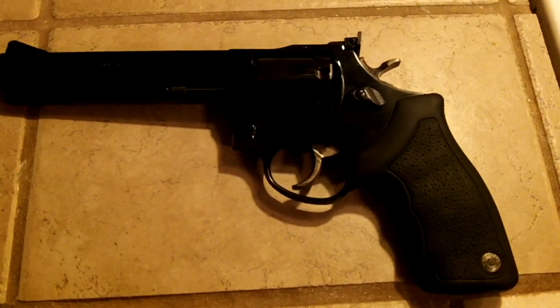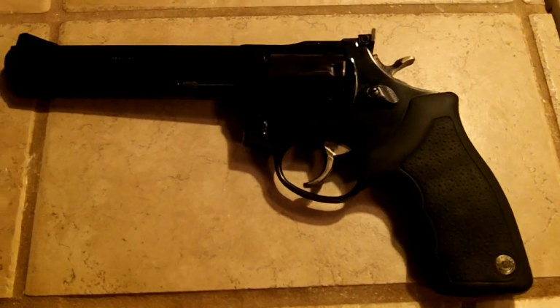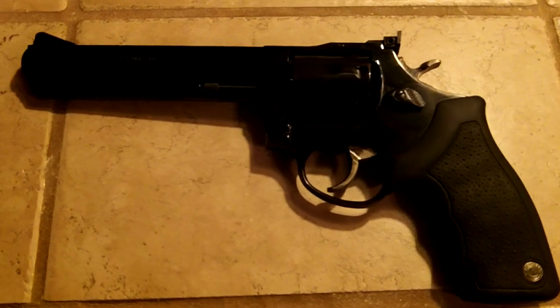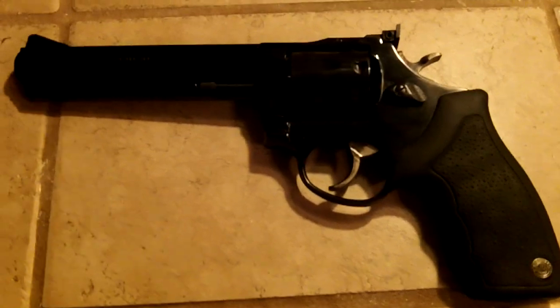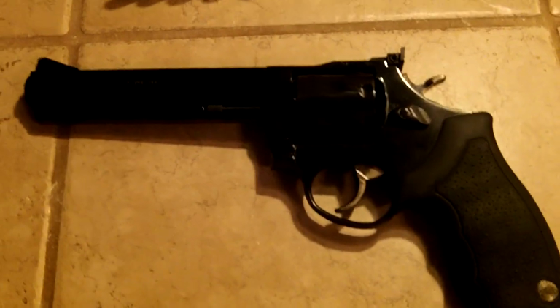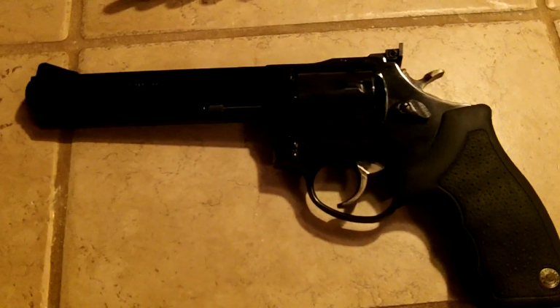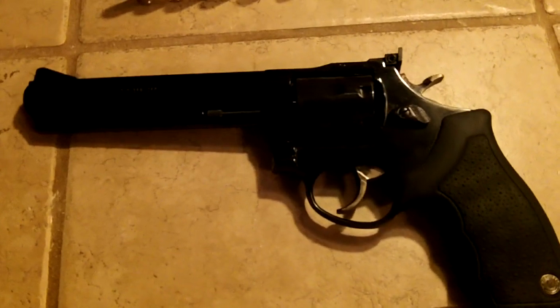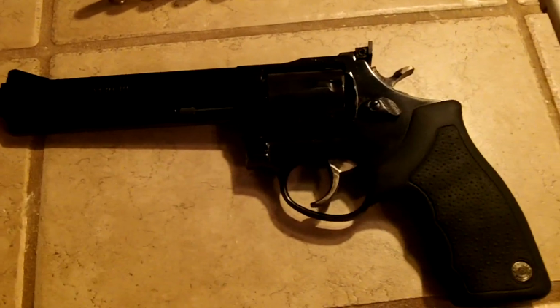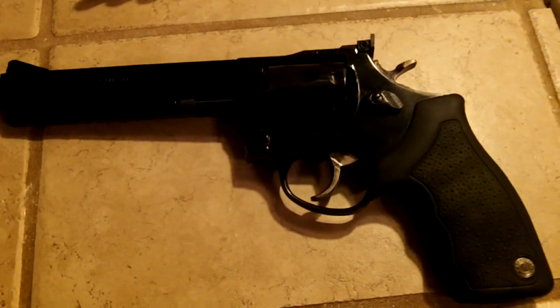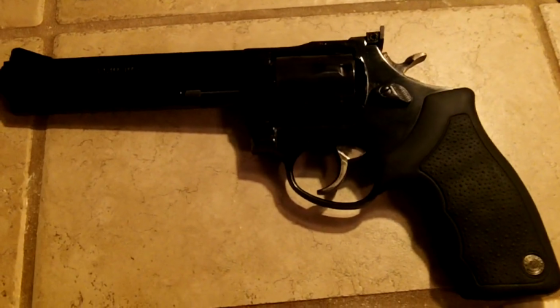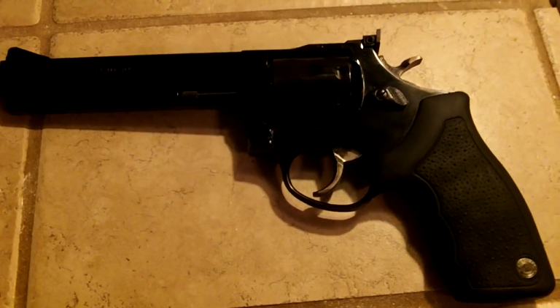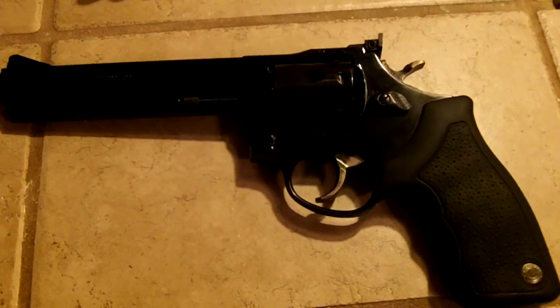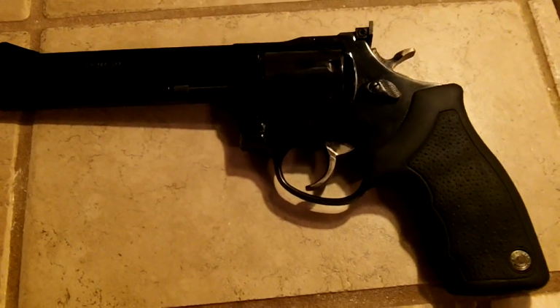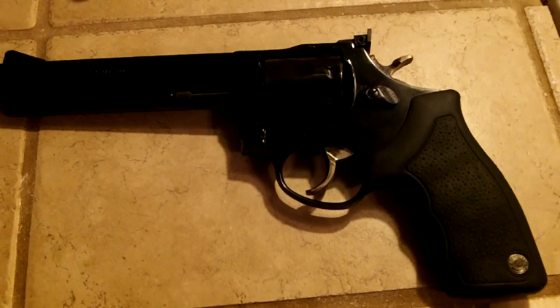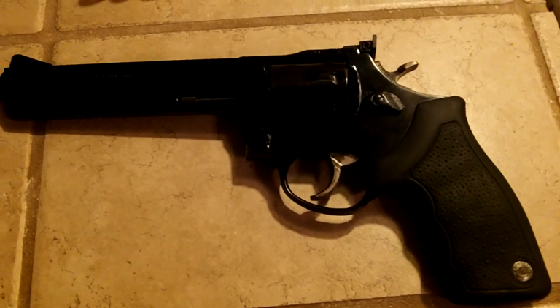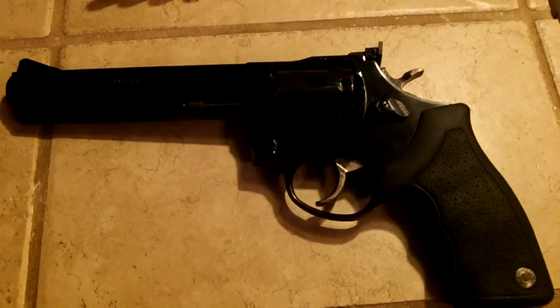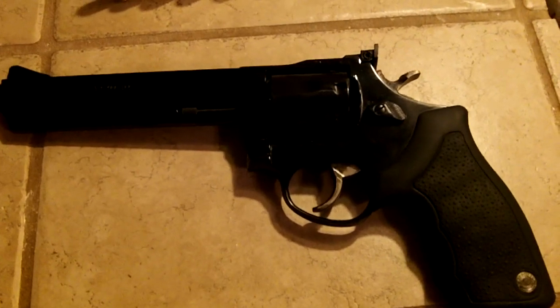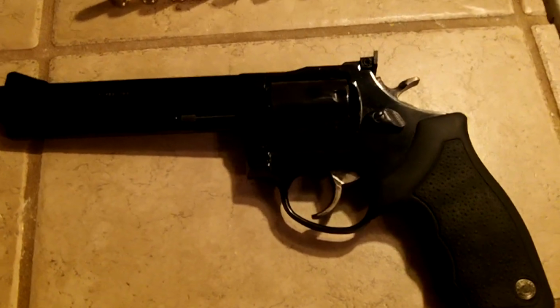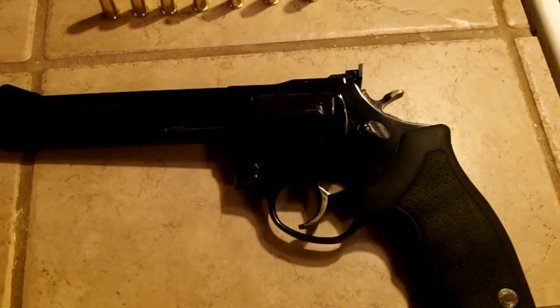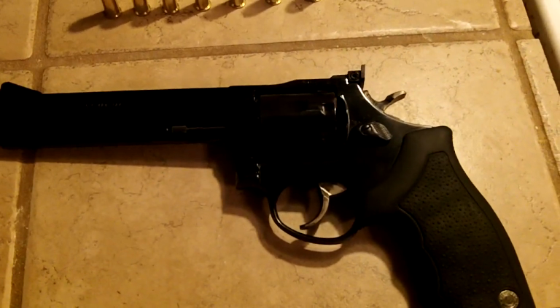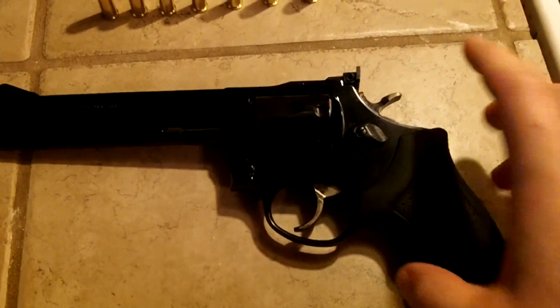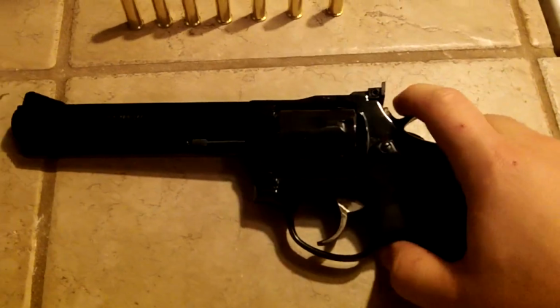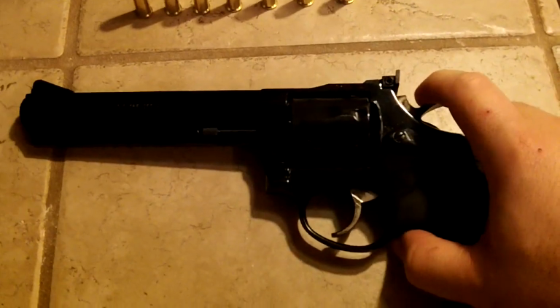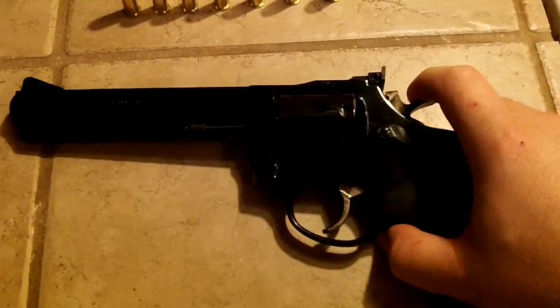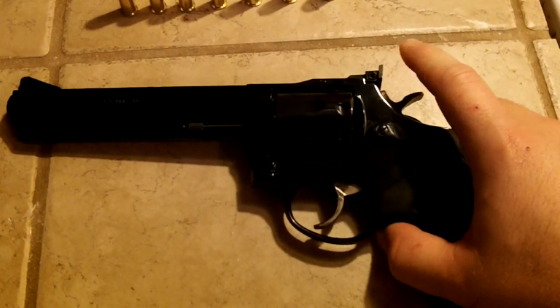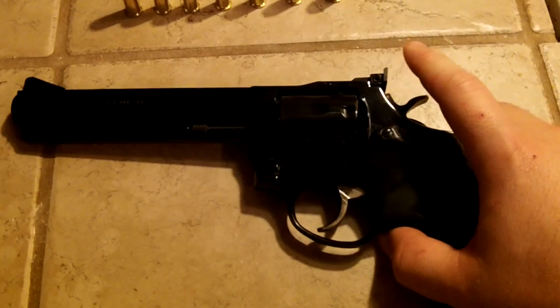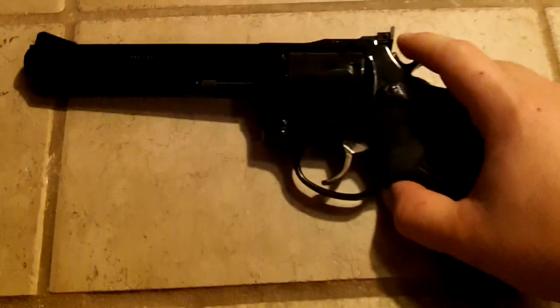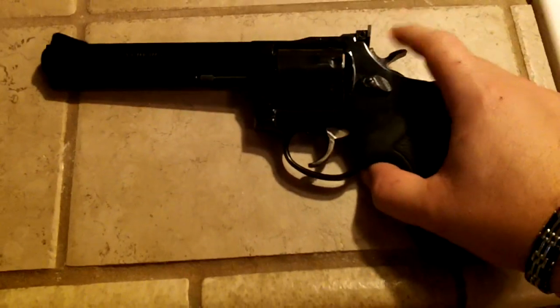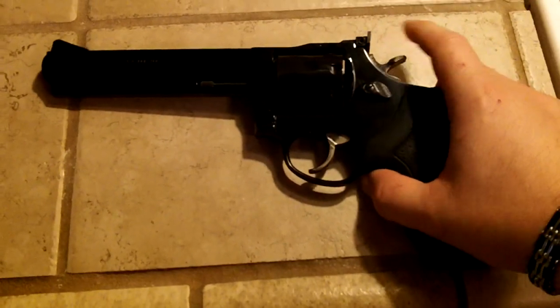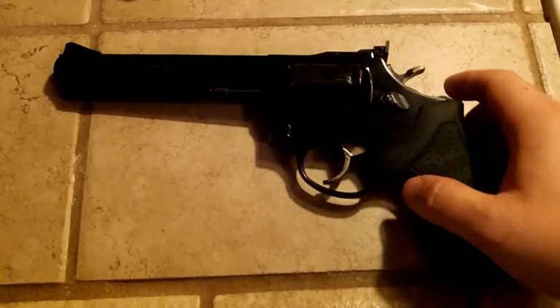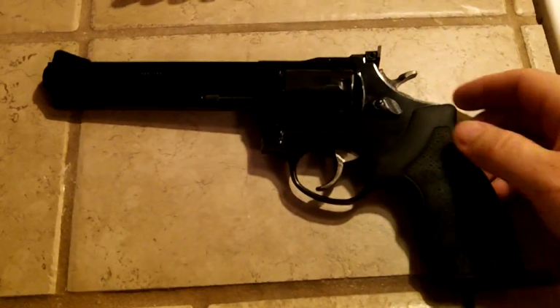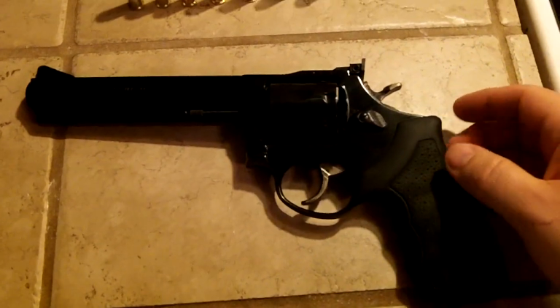The main reason I went with a Taurus is a good safety feature. It has a transfer bar mechanism to prevent the hammer from striking the firing pin unless you pull it fully to the rear. That's good in case you get caught up on anything.